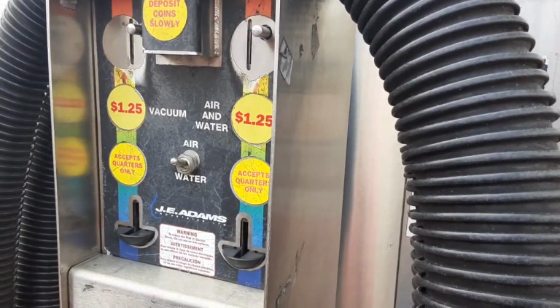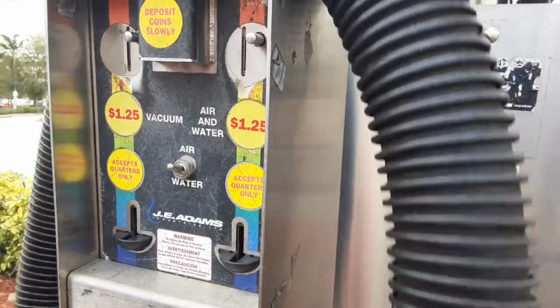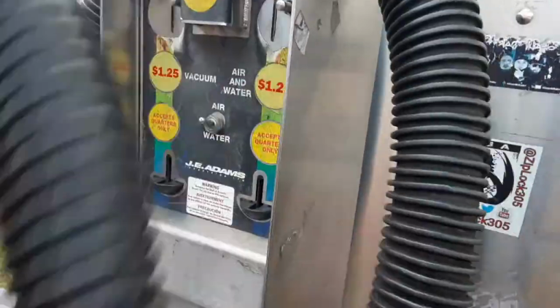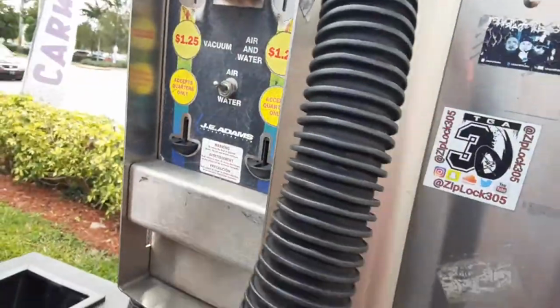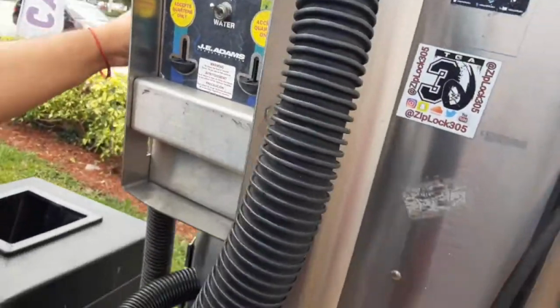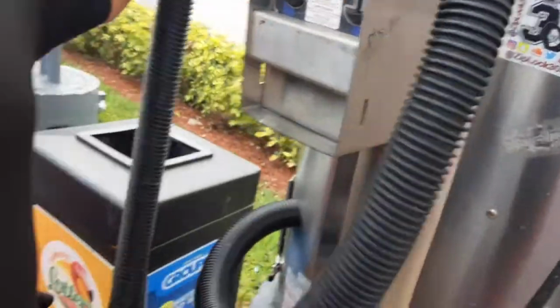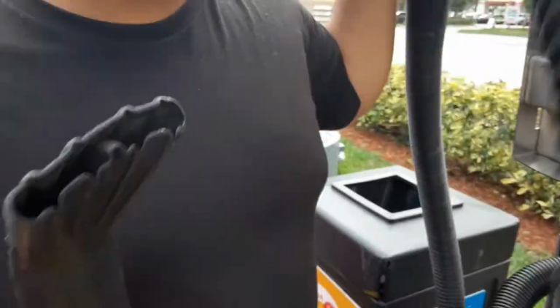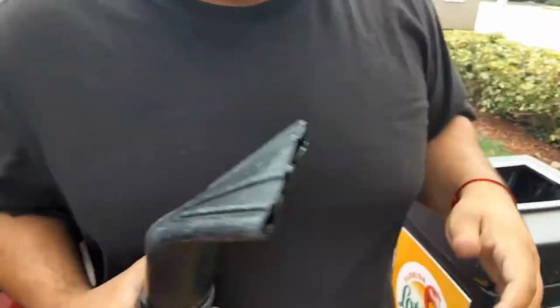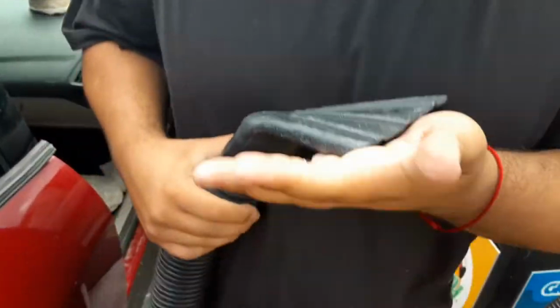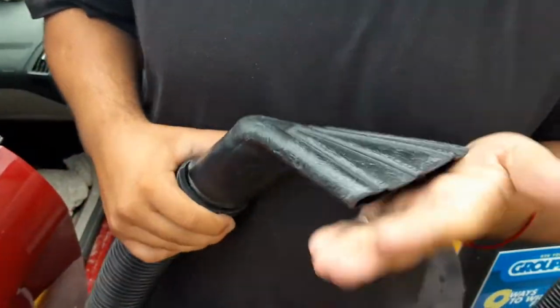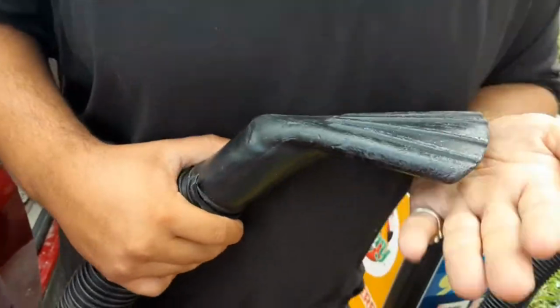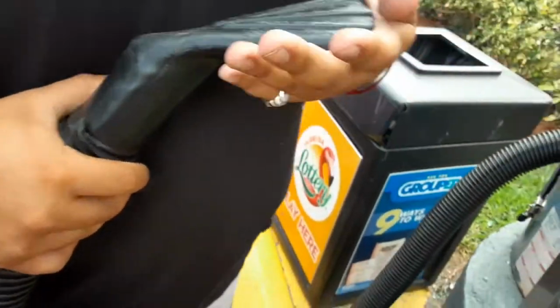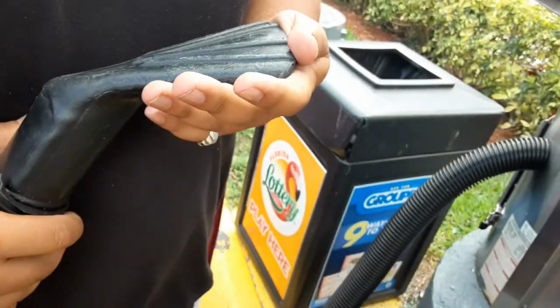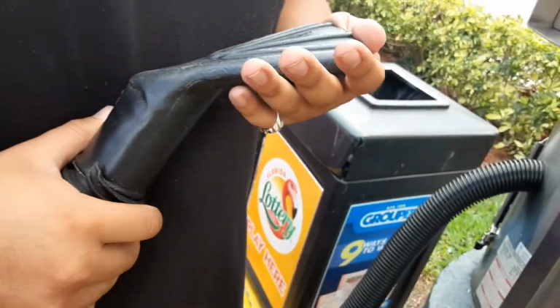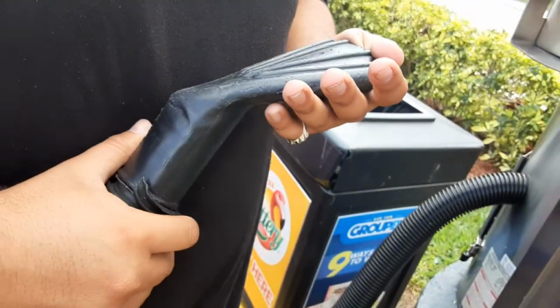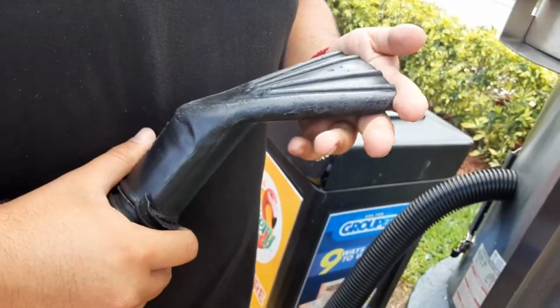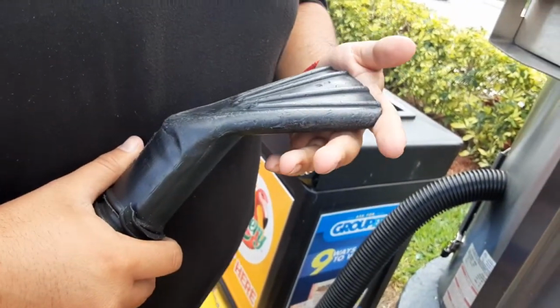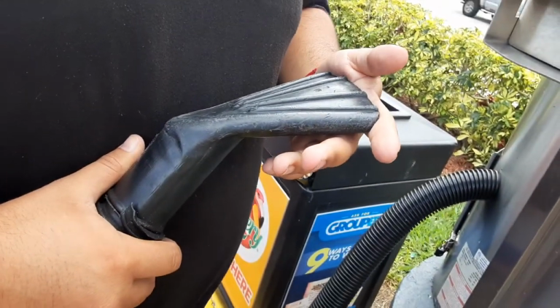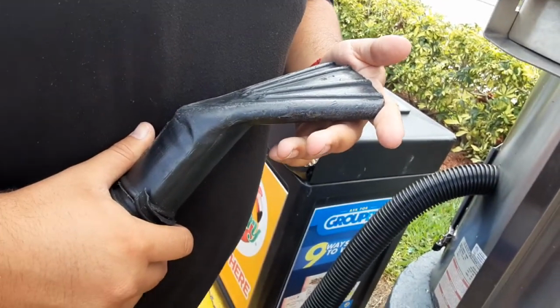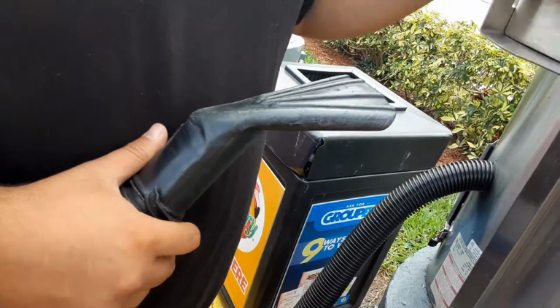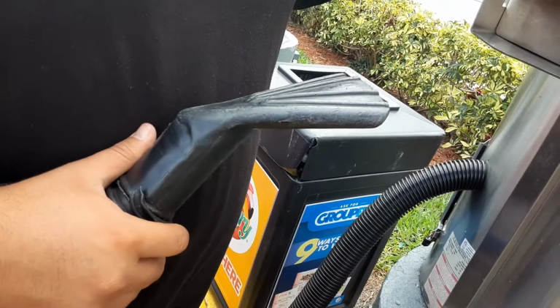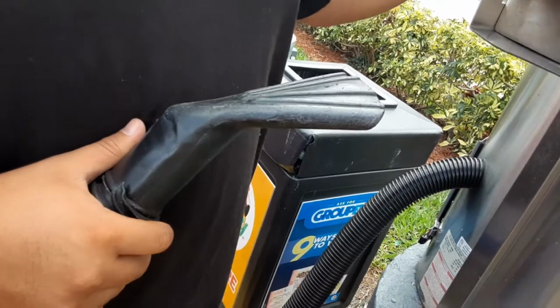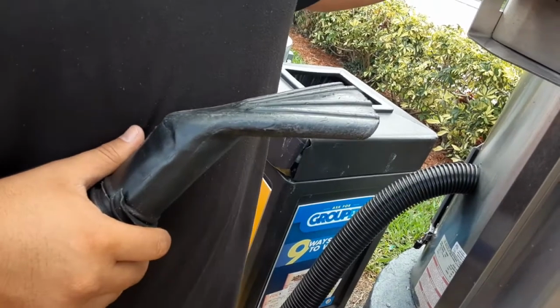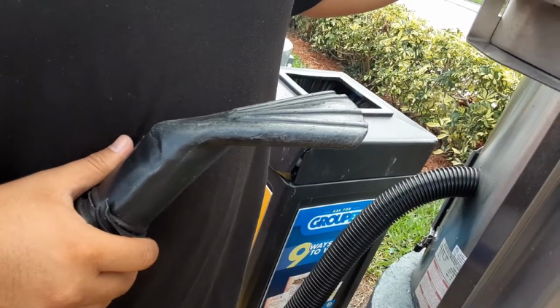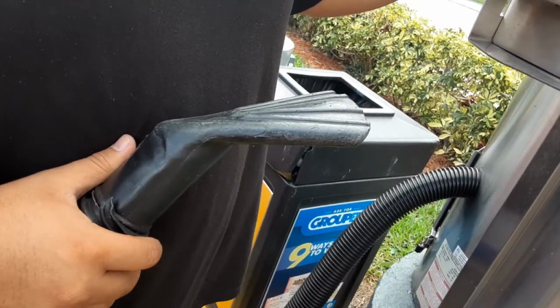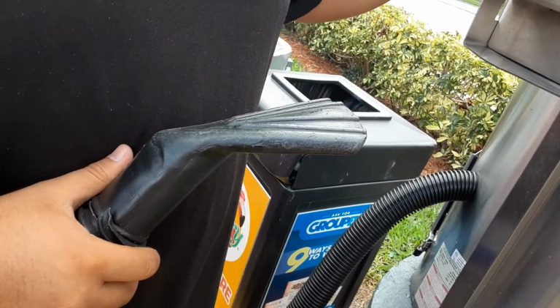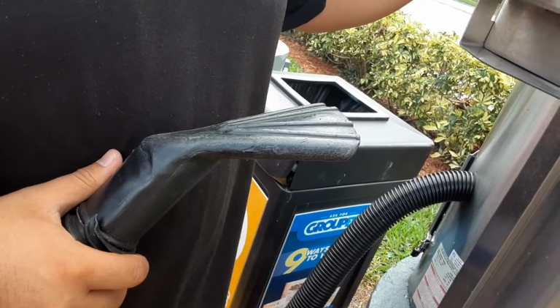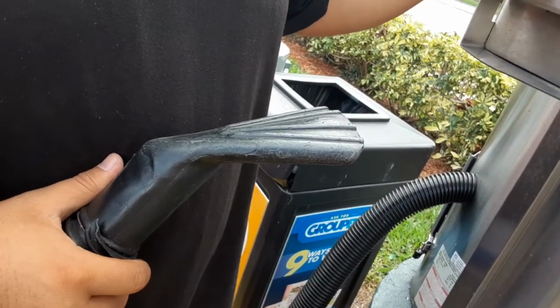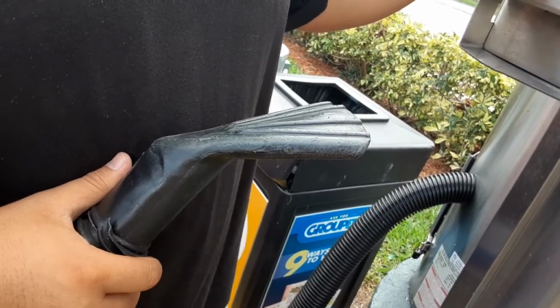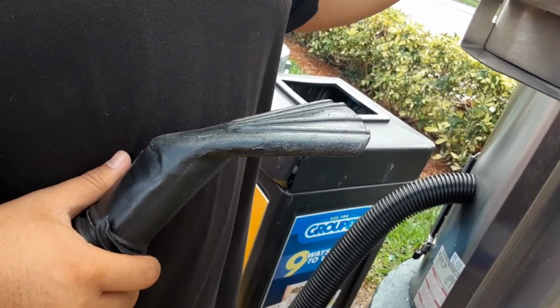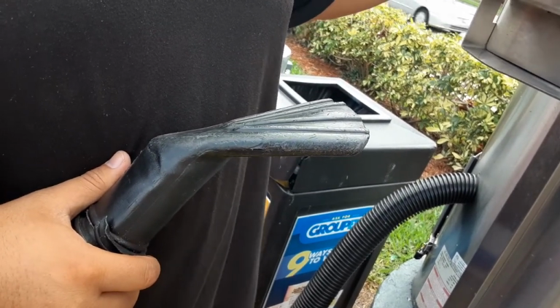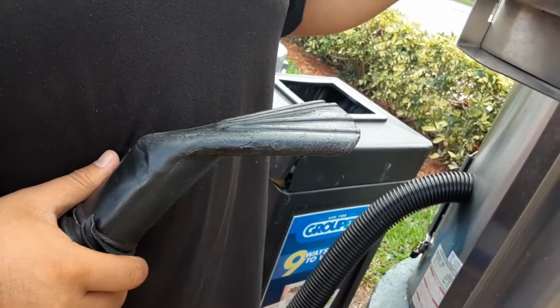One, two, three, four, five. There, you're gonna get this out. This is already working here. But I think I put air — oh man, I put the wrong one.